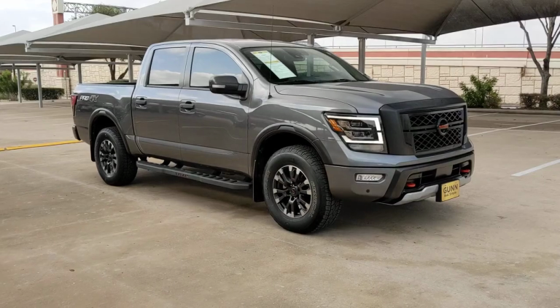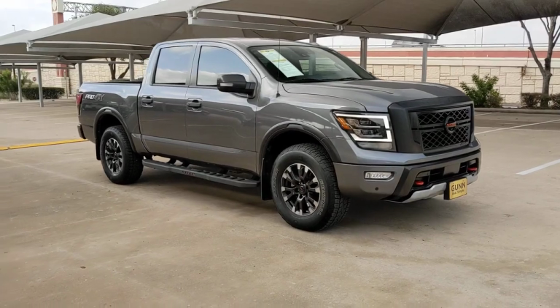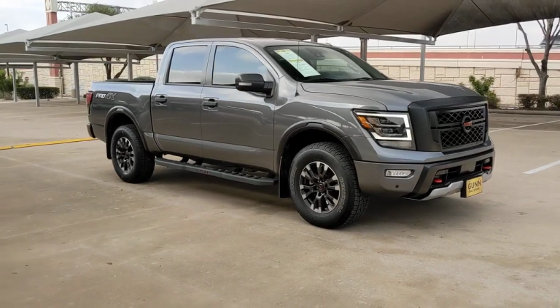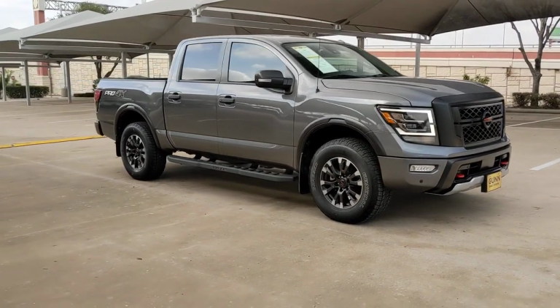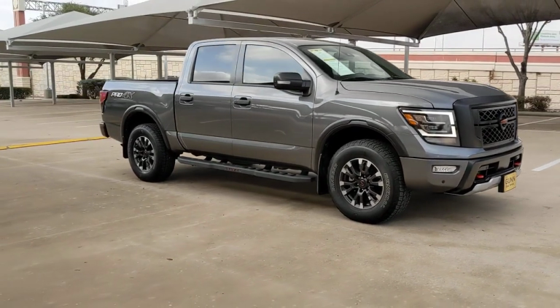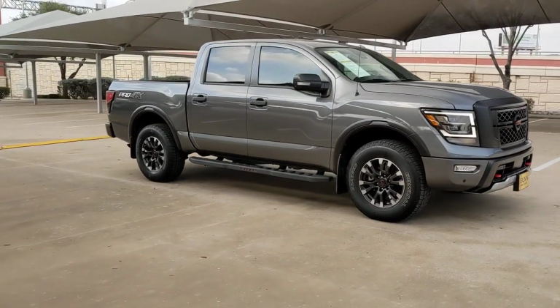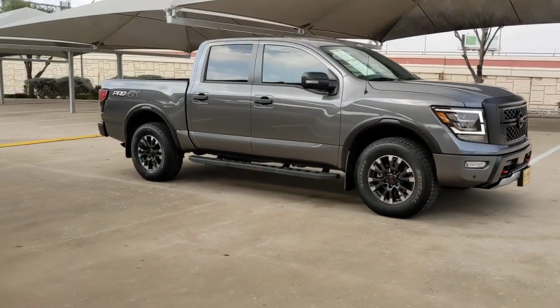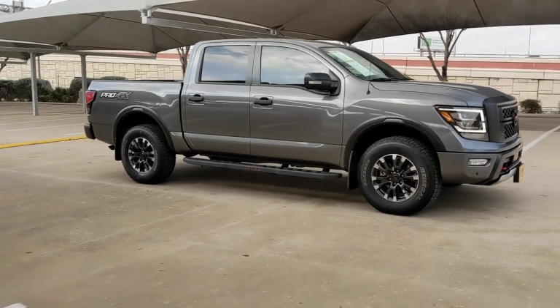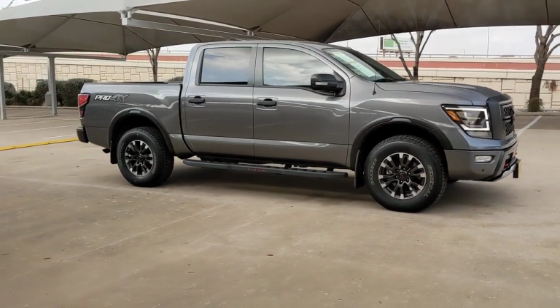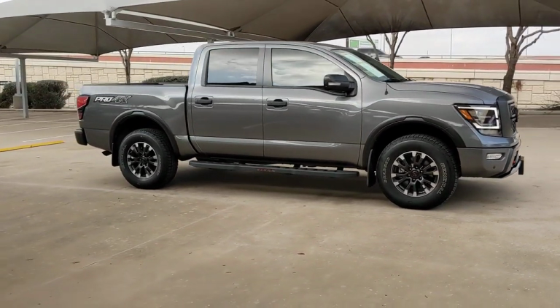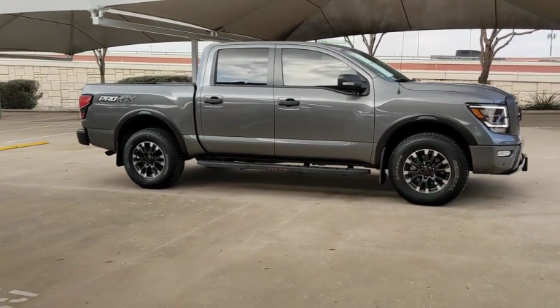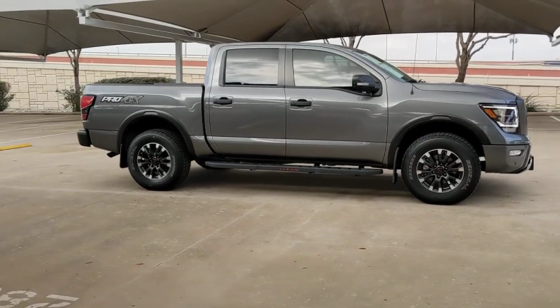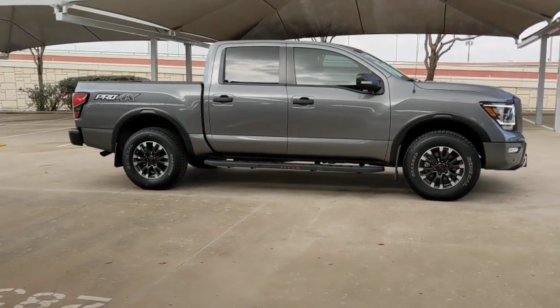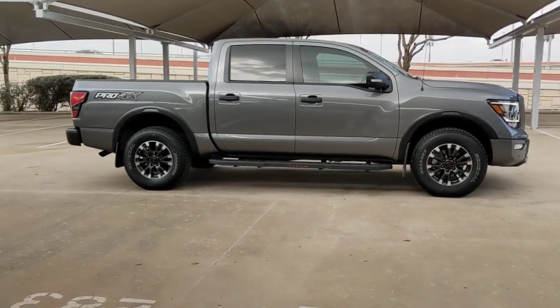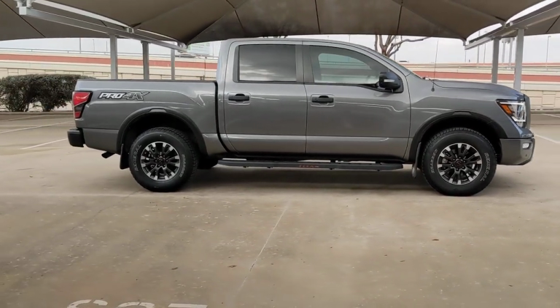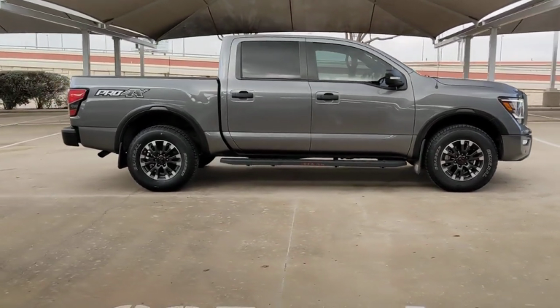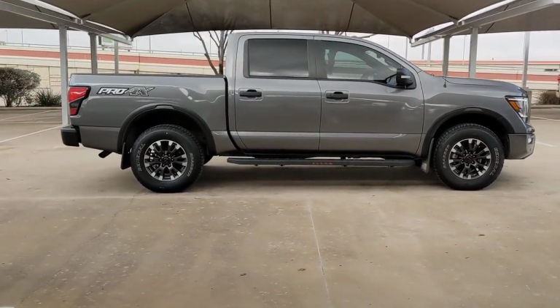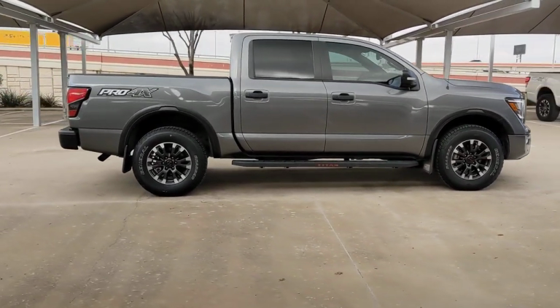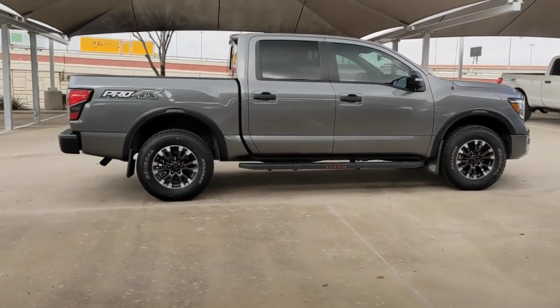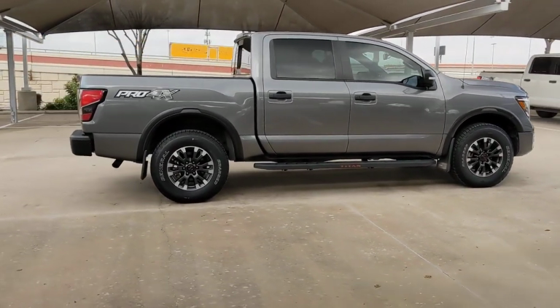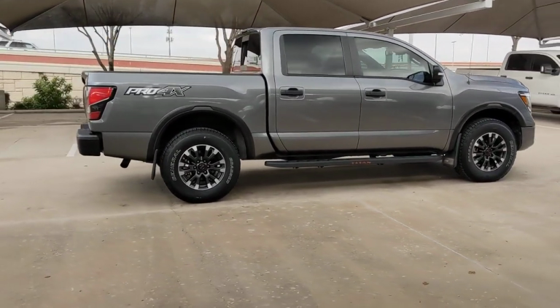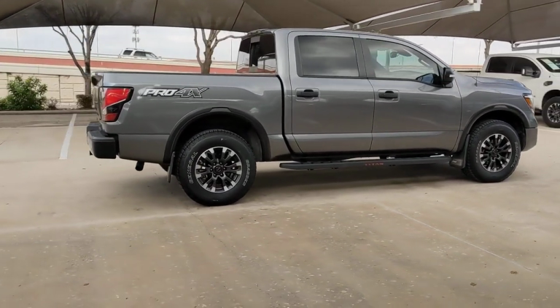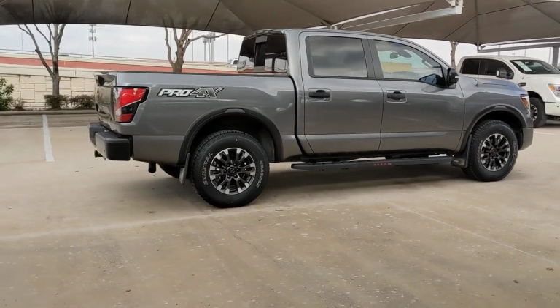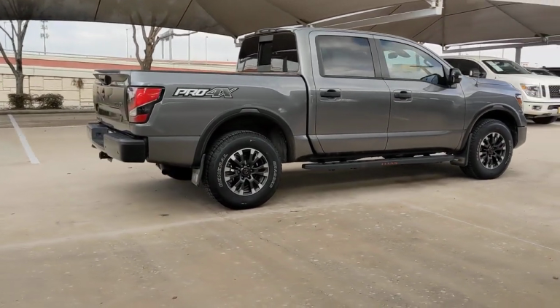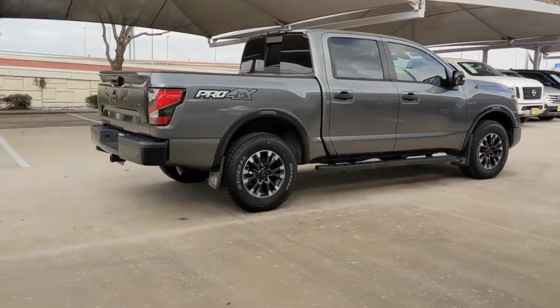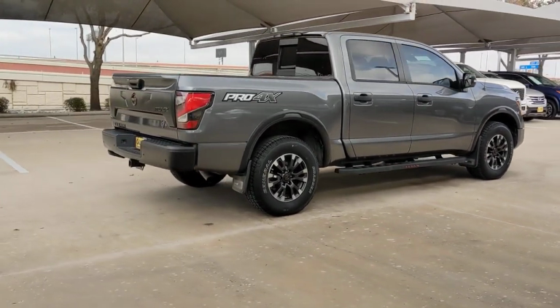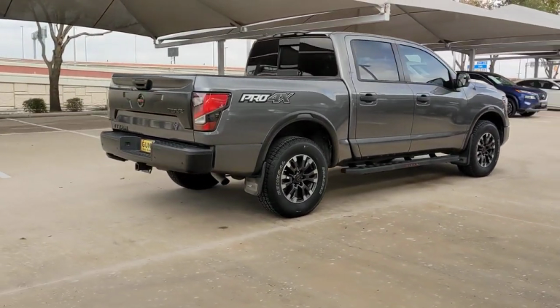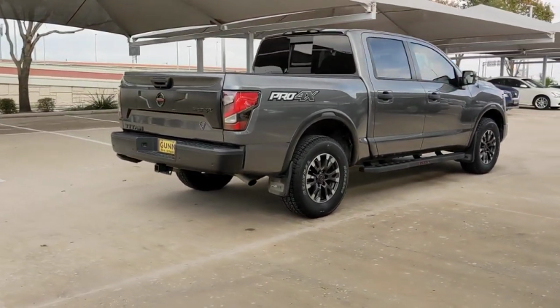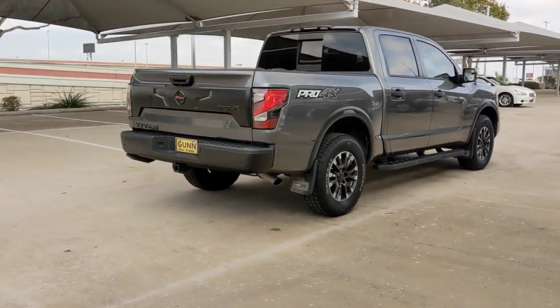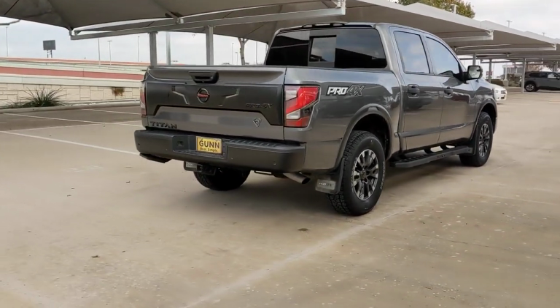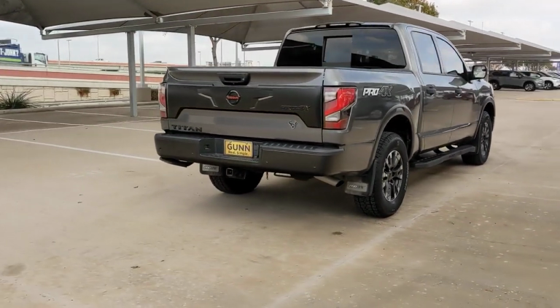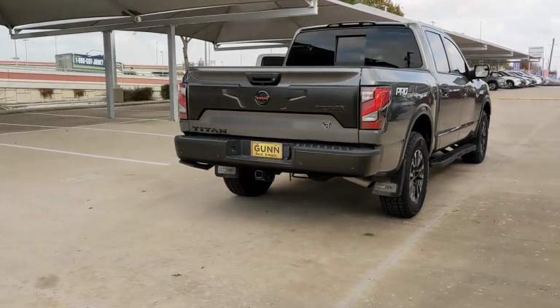Get into the 2021 Nissan Titan. With less than 20,000 miles on the odometer, this vehicle provides excellent value. Here's an all-powerful Nissan Titan, the full-size pickup that's refined on the inside and rugged on the outside.